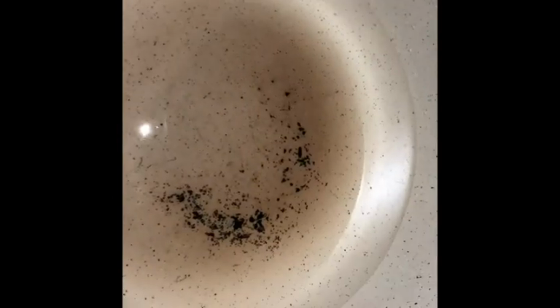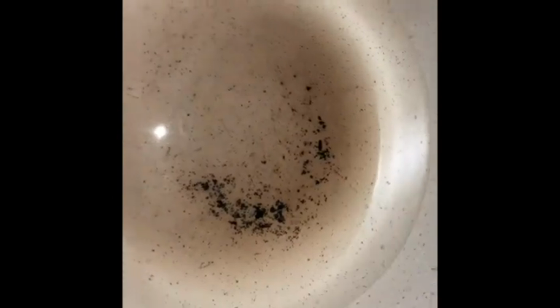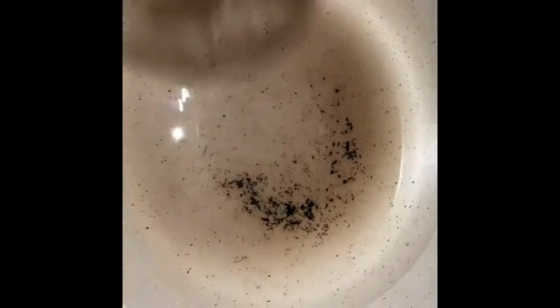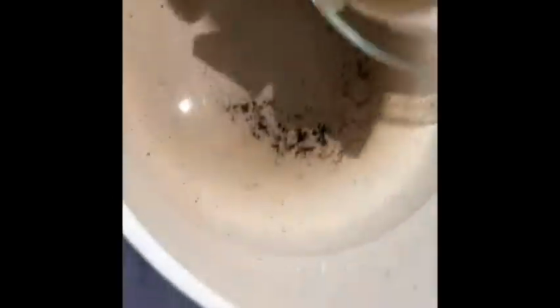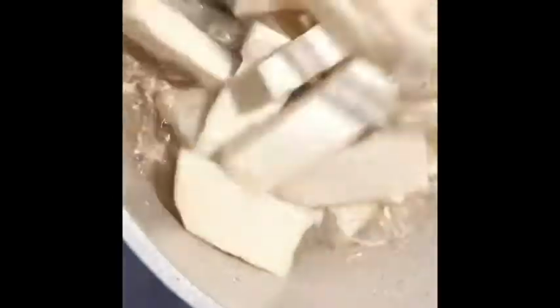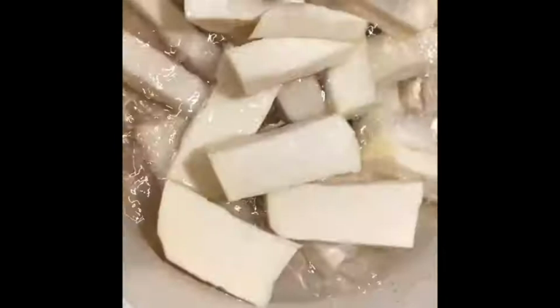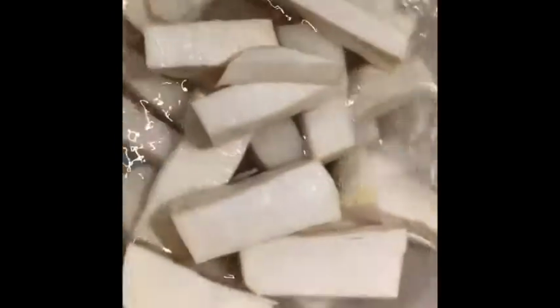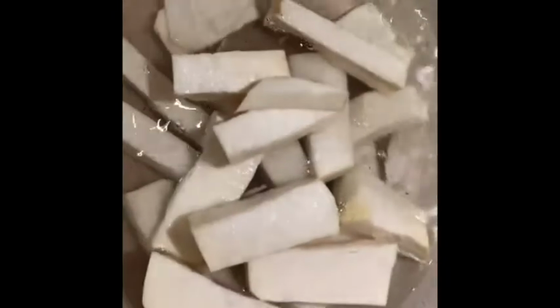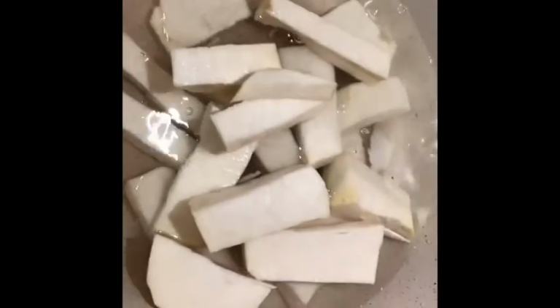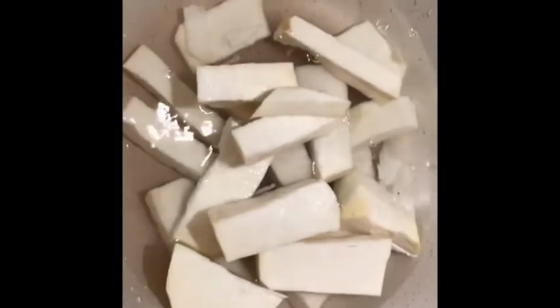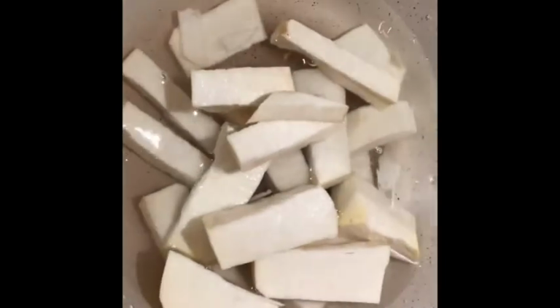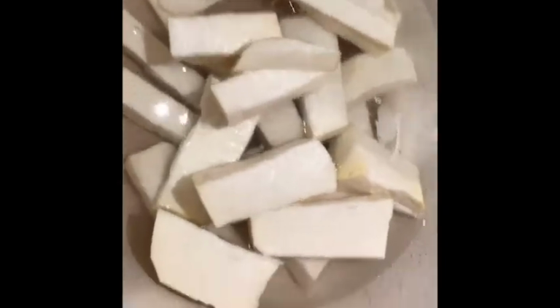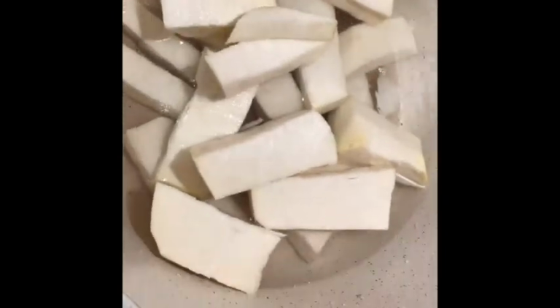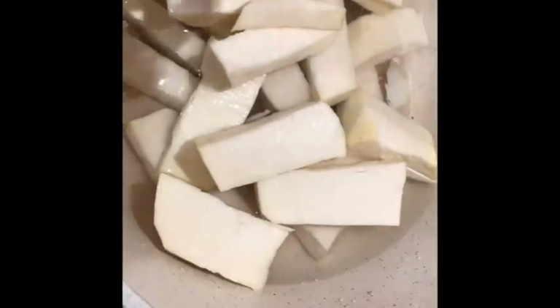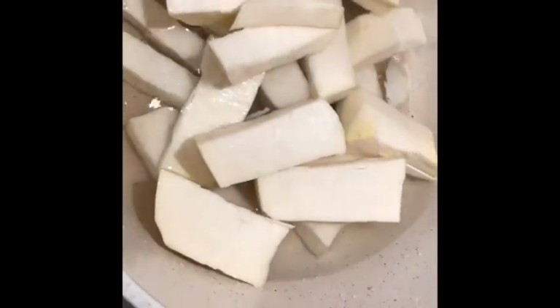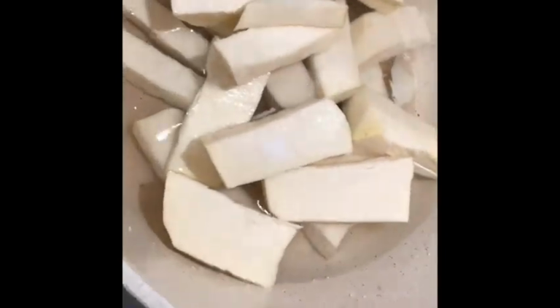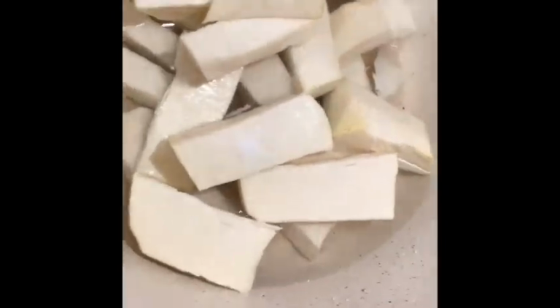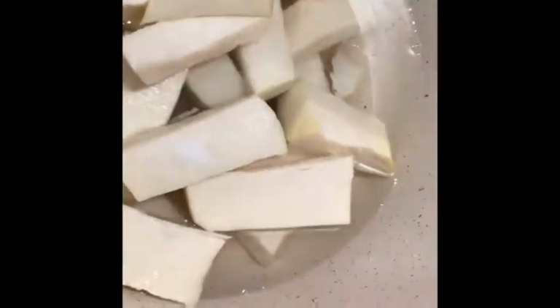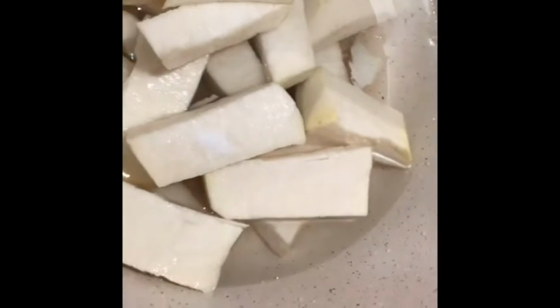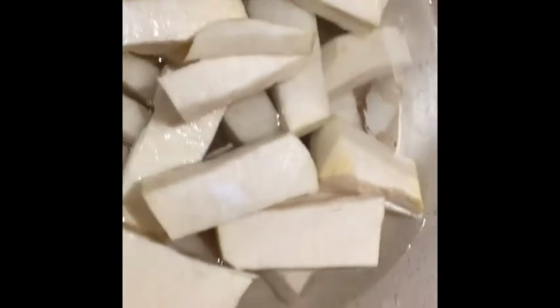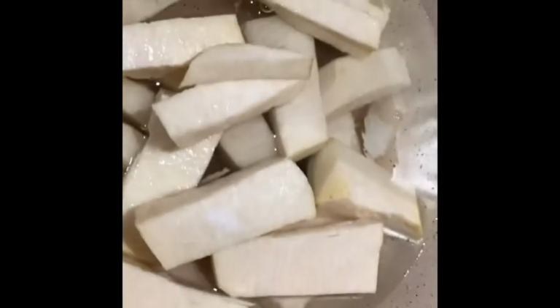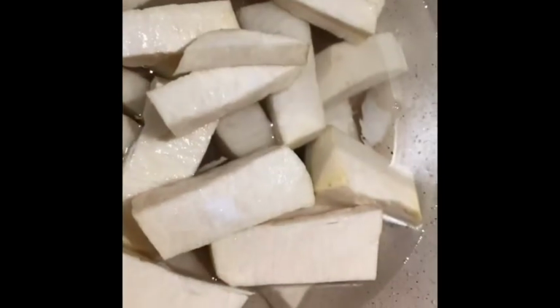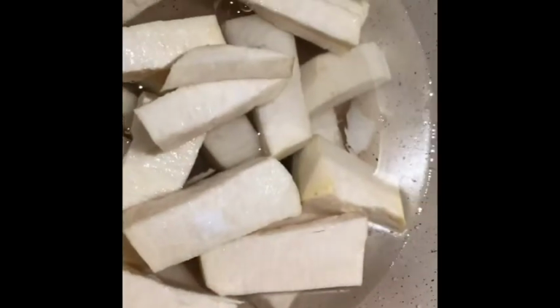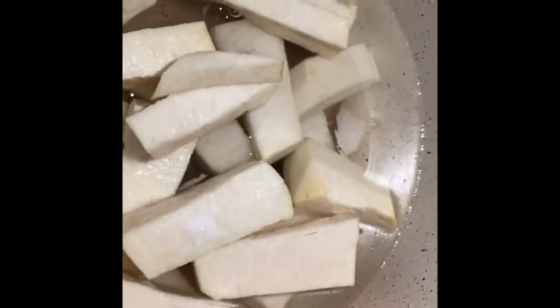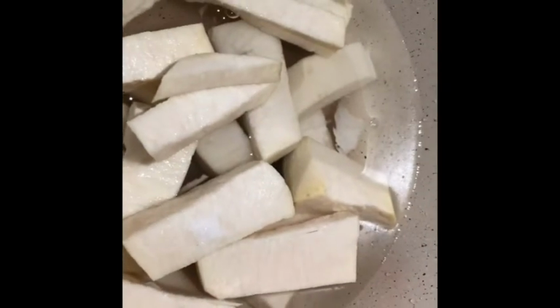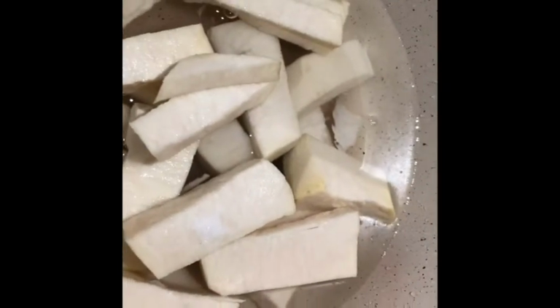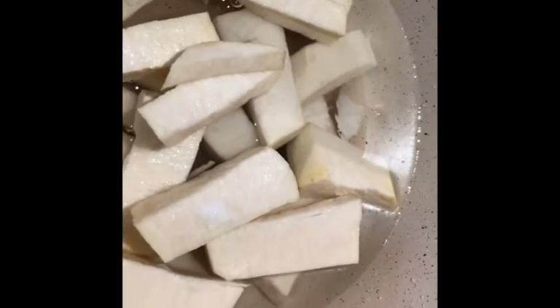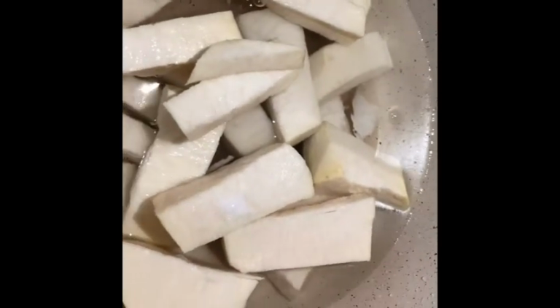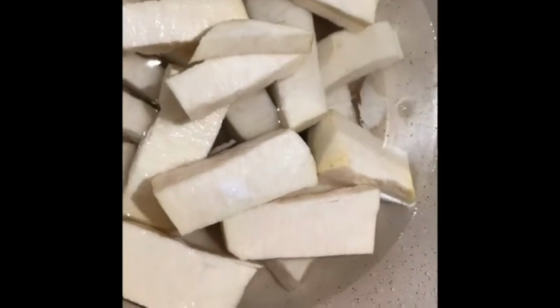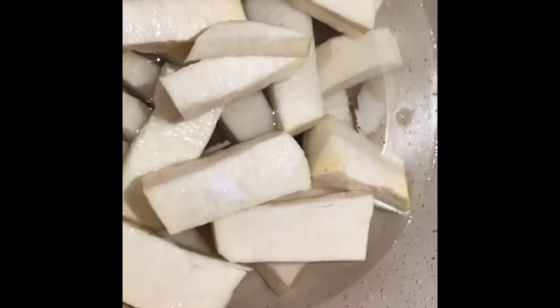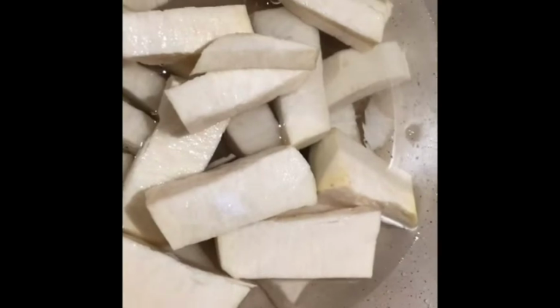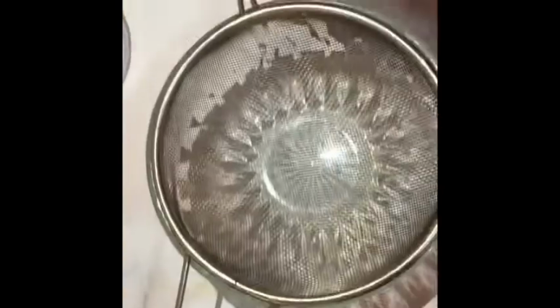Slice your yam and once you slice it, put it in a pot, add a little water and salt, and parboil it for about five minutes. Drain it off, then pour cold water over the yam to stop the cooking process.